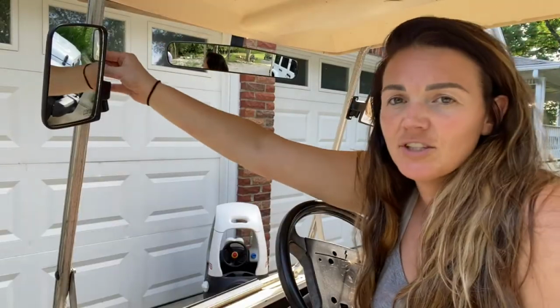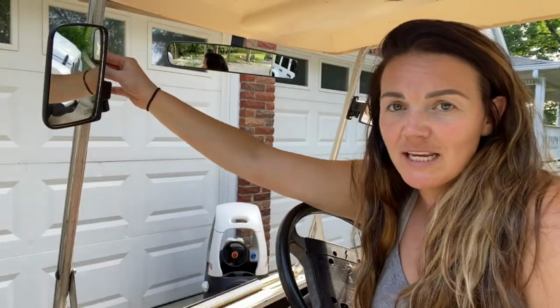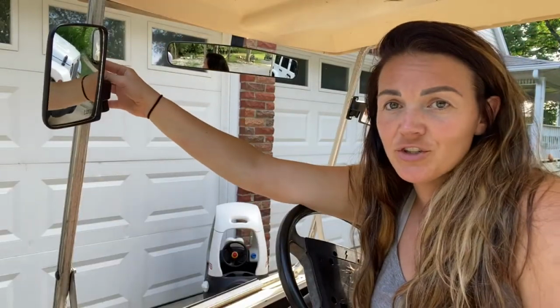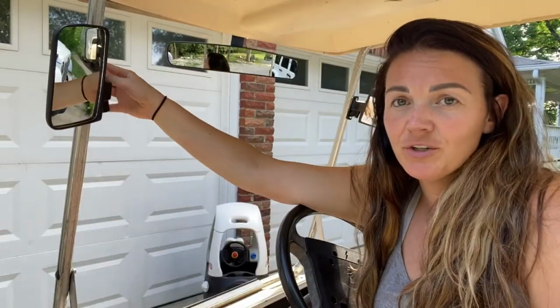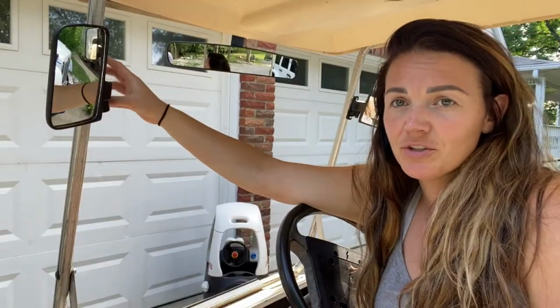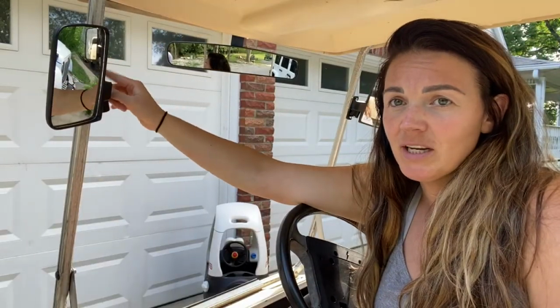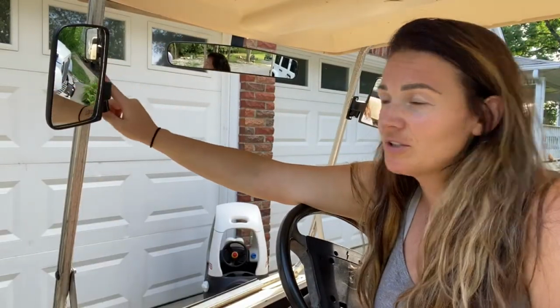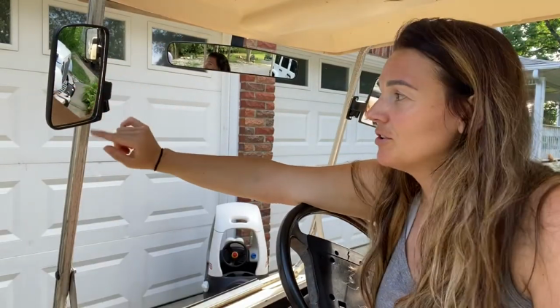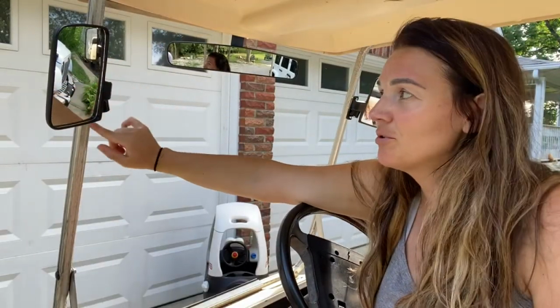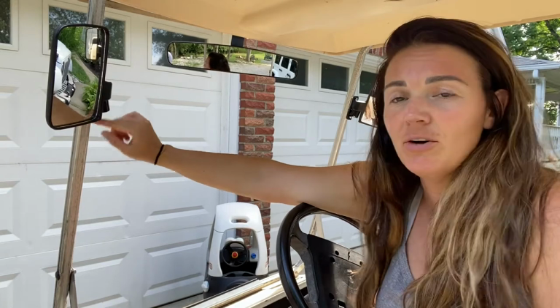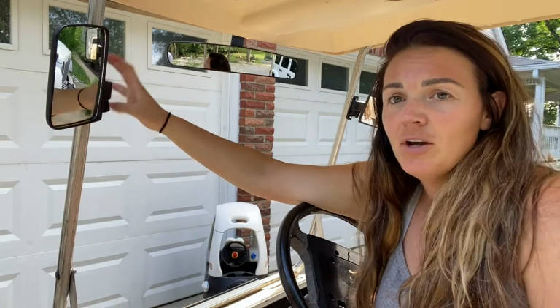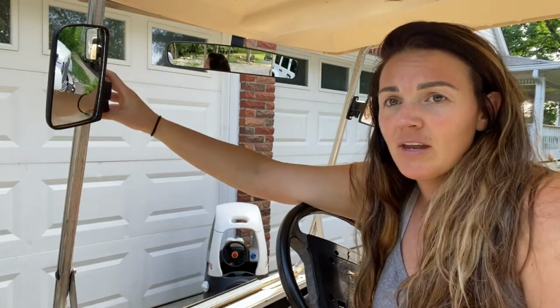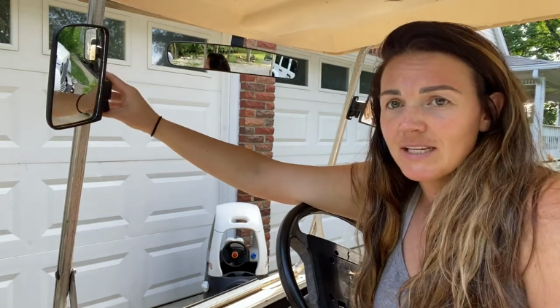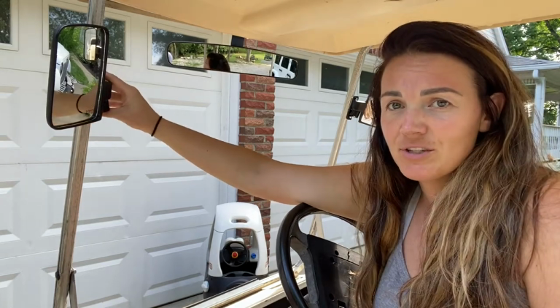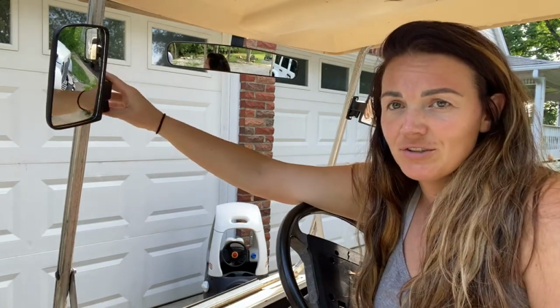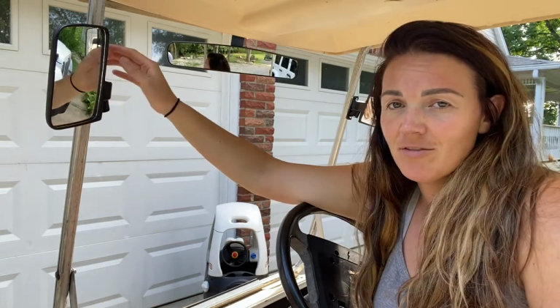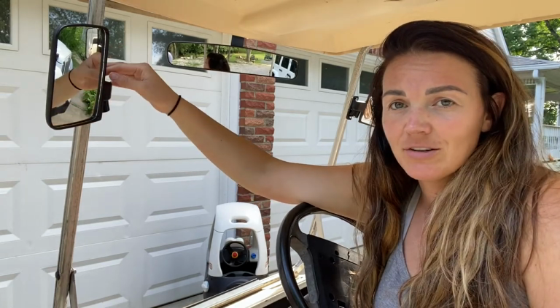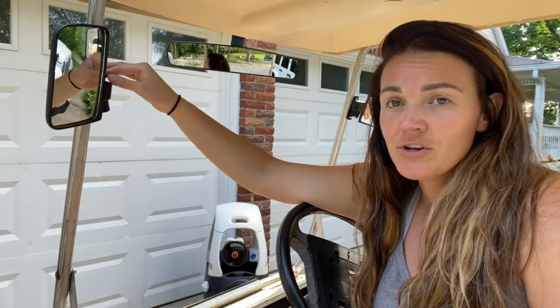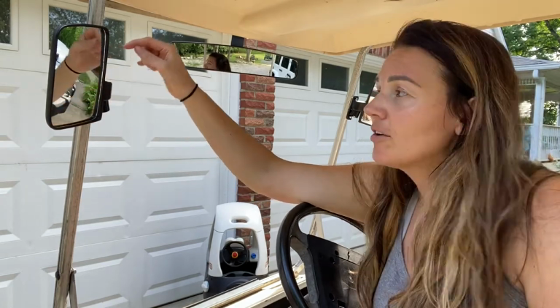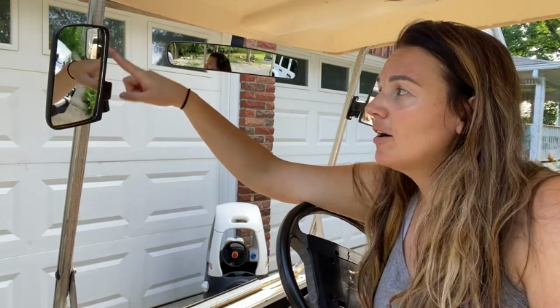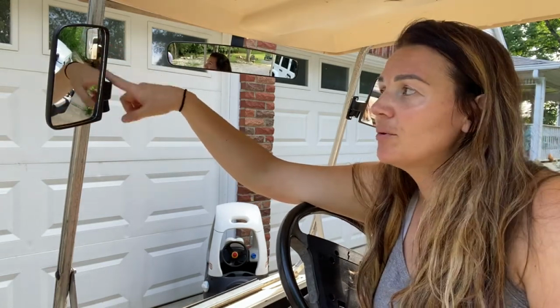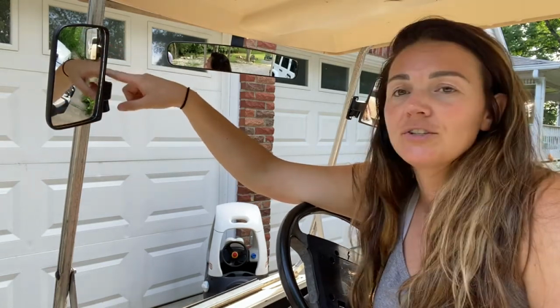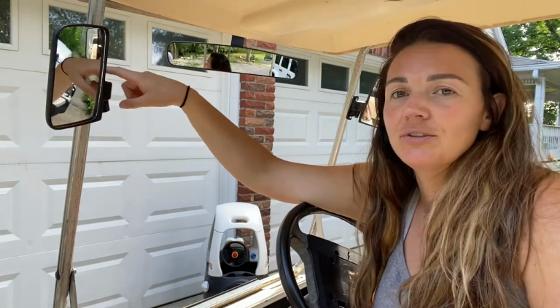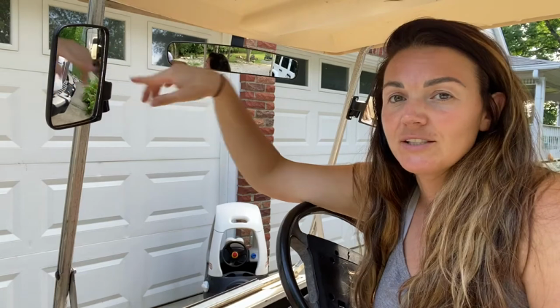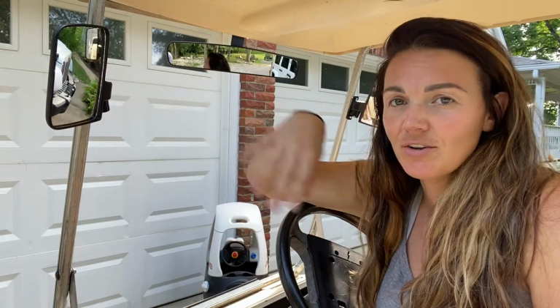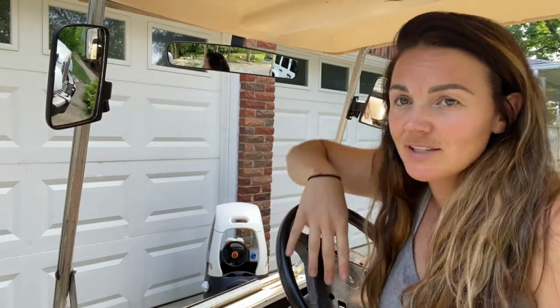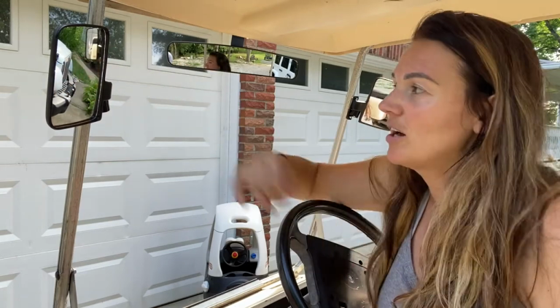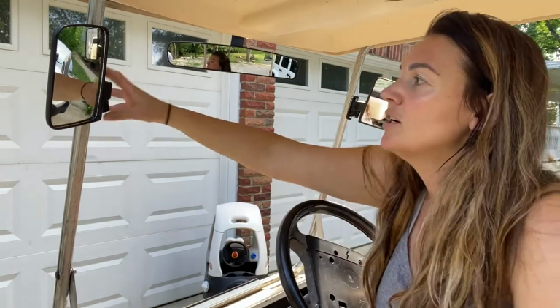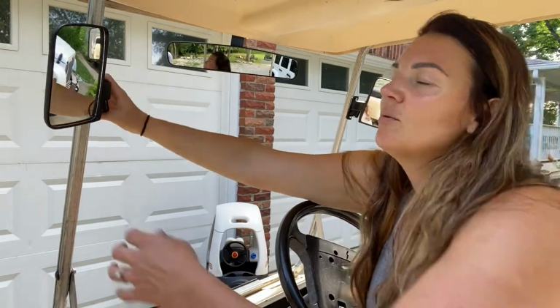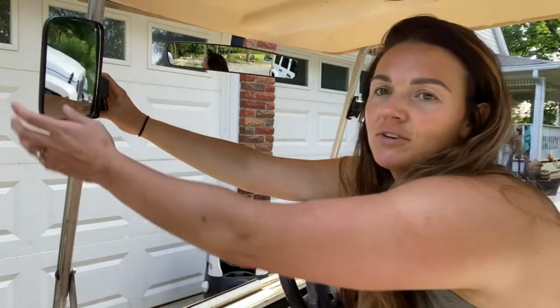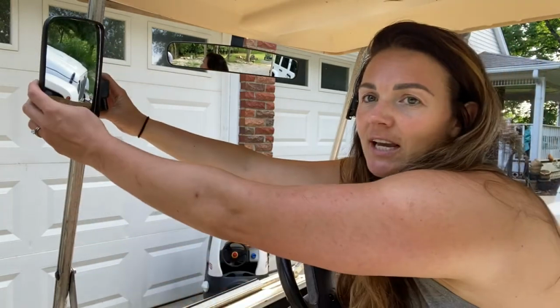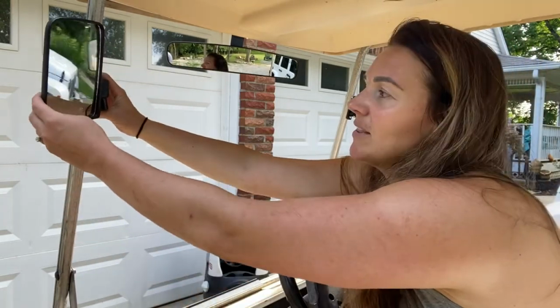I did have to use a drill with a drill bit to drill through the metal, but then I was able to use a regular screwdriver to install the rest of the product.